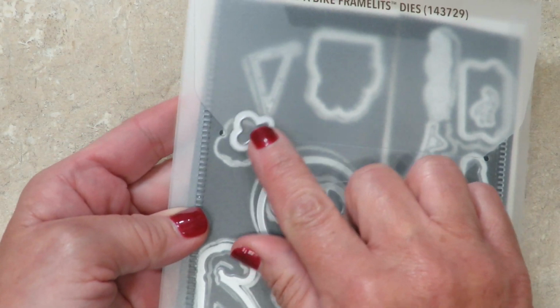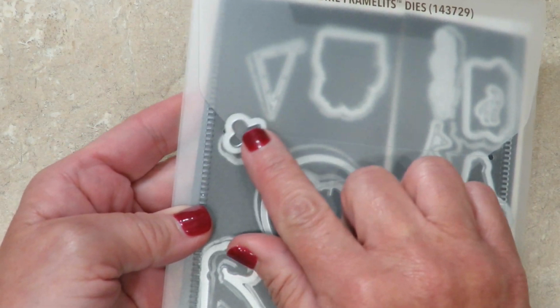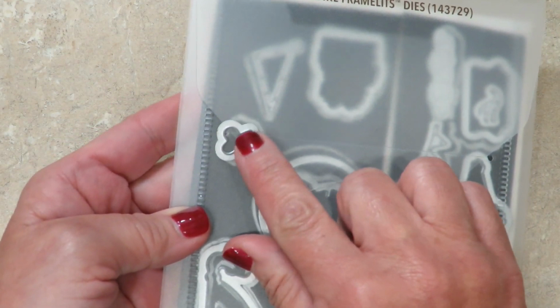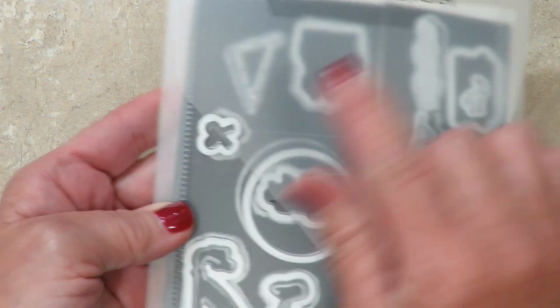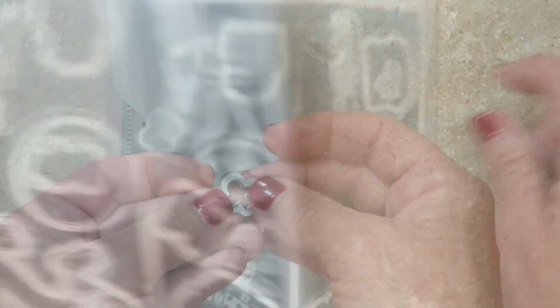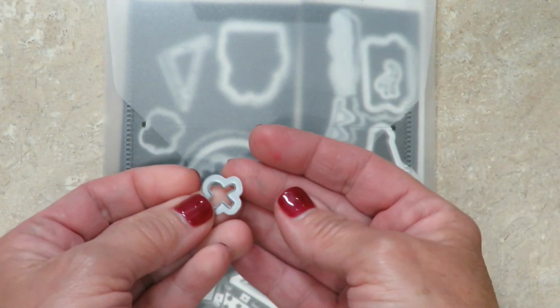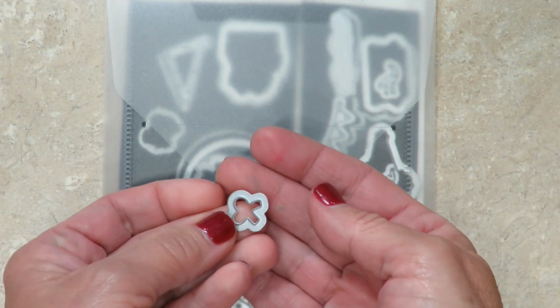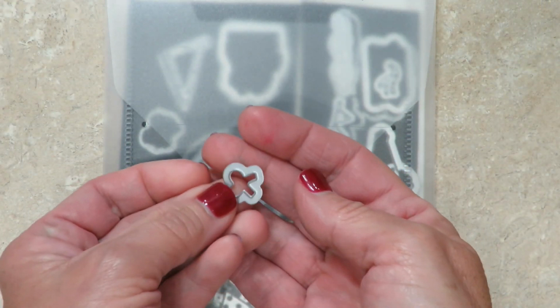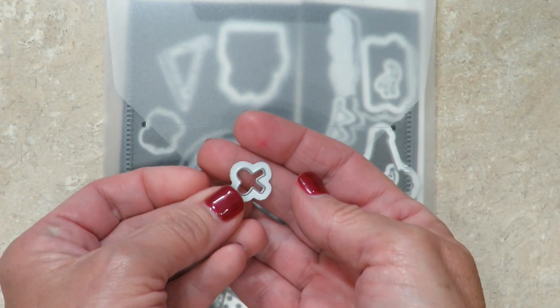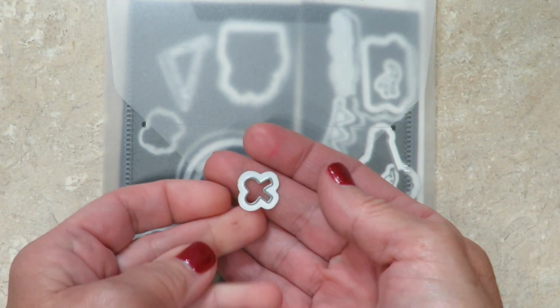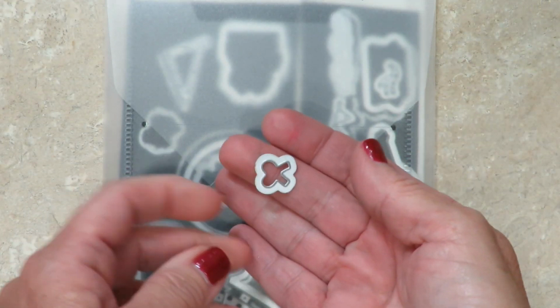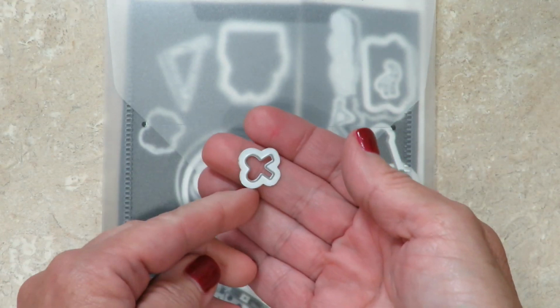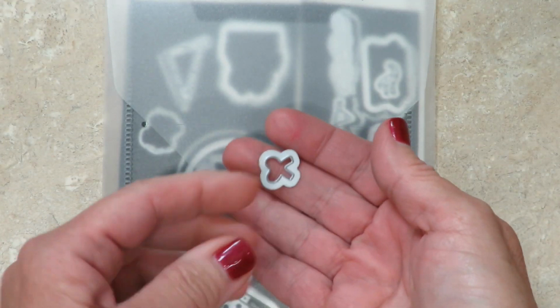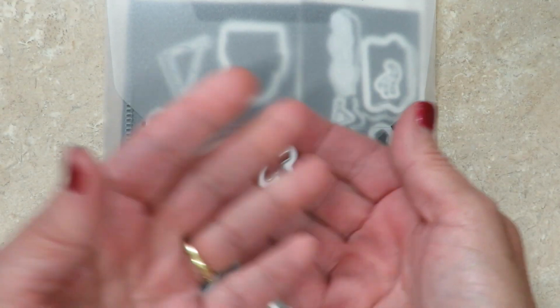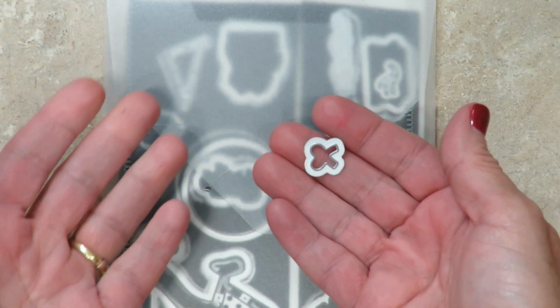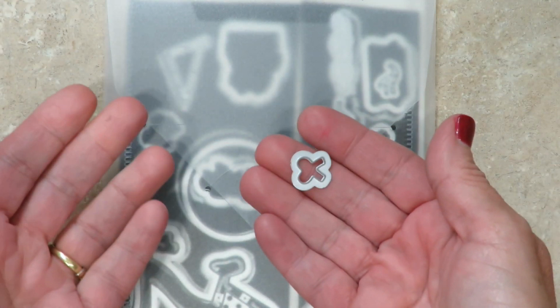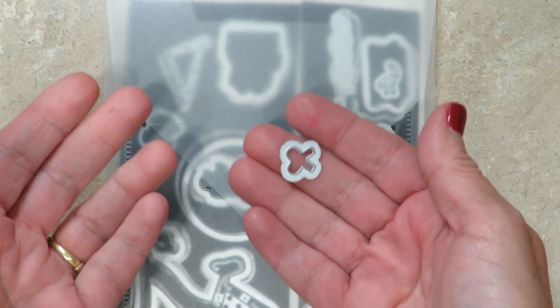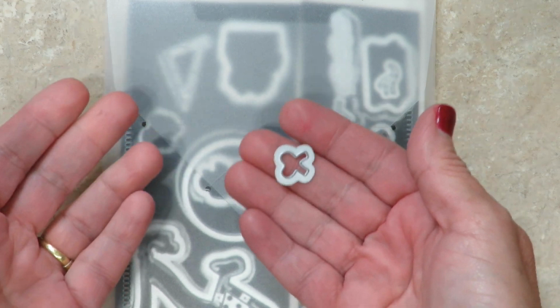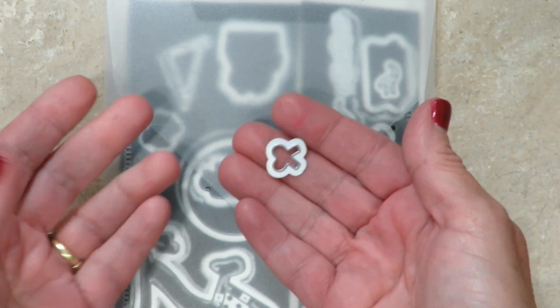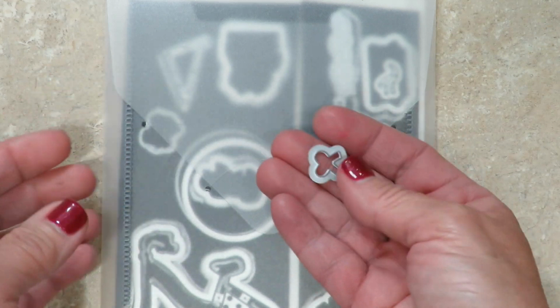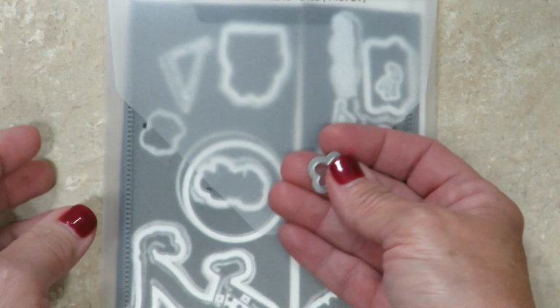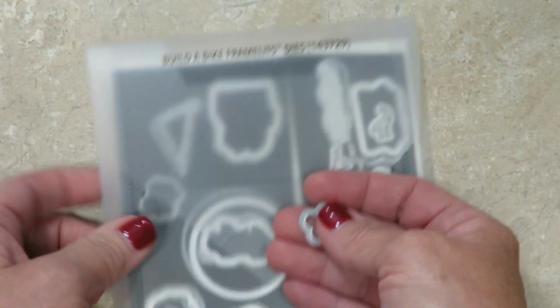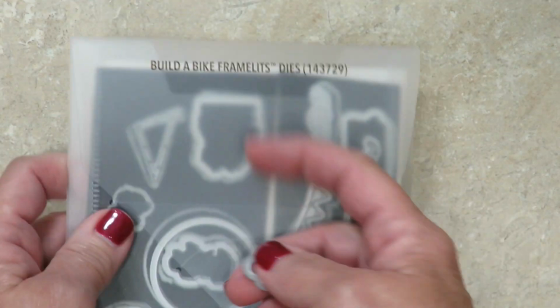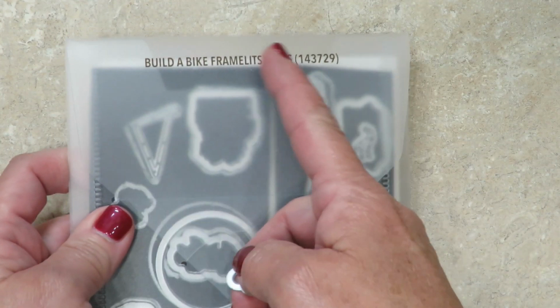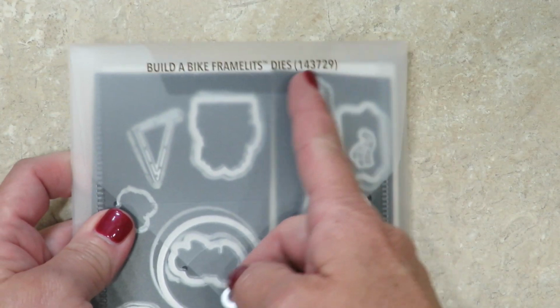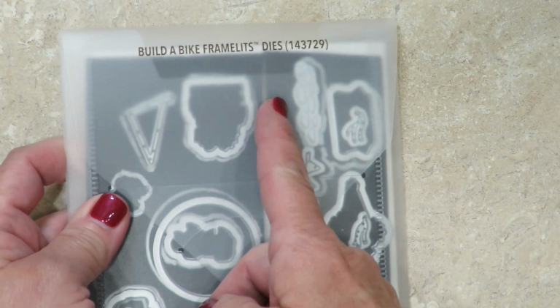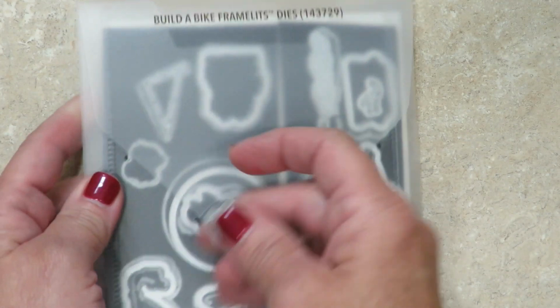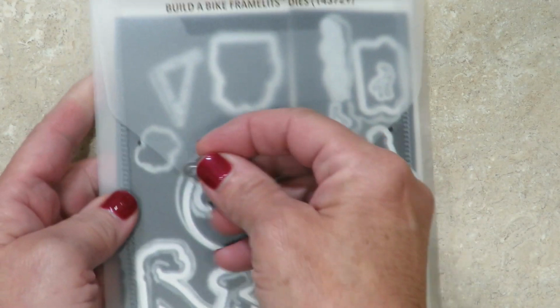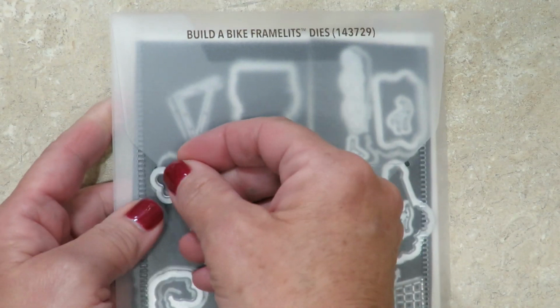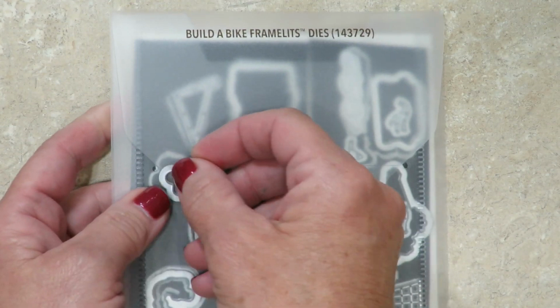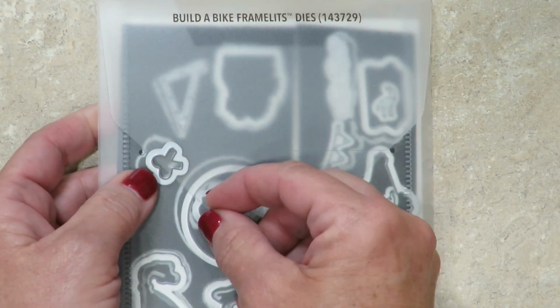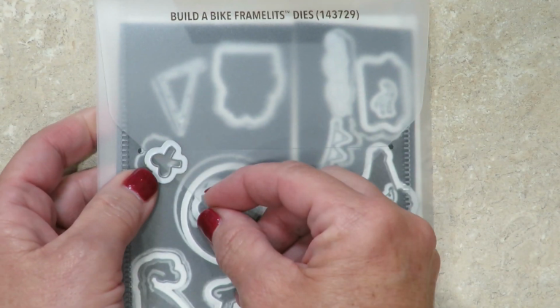I keep mine on magnet sheets. It's a great tip for when you're stamping with friends and you have a lot of loose framelits laying around, to make sure they get back to the right packaging.